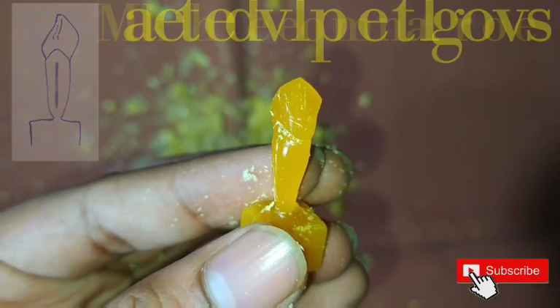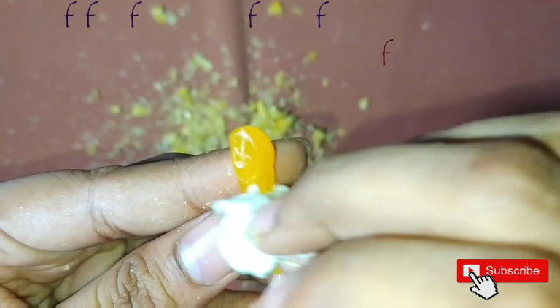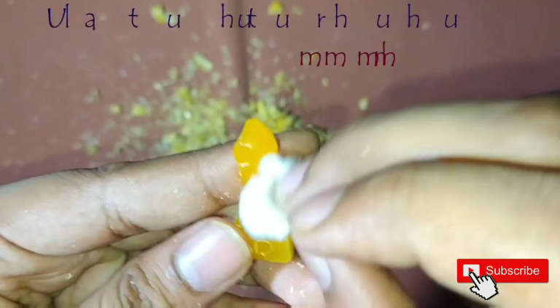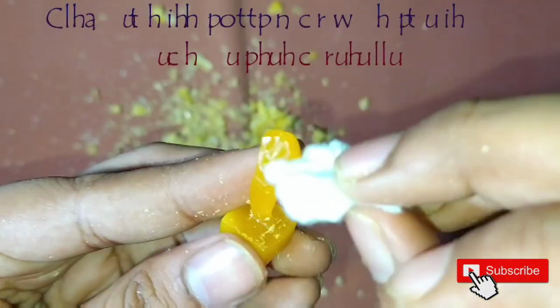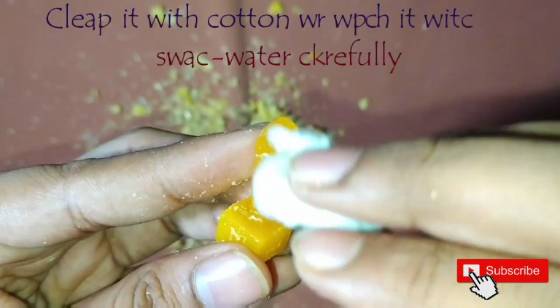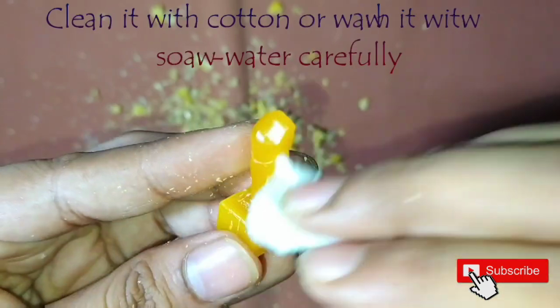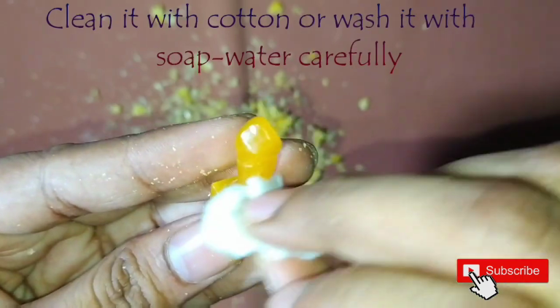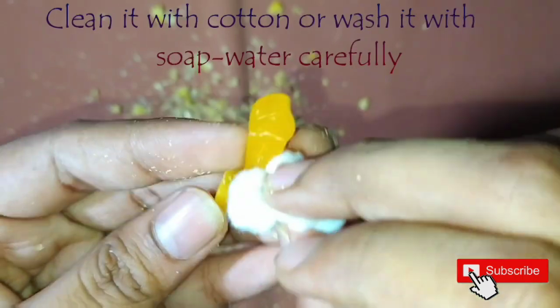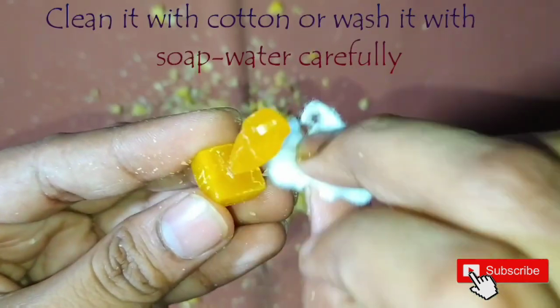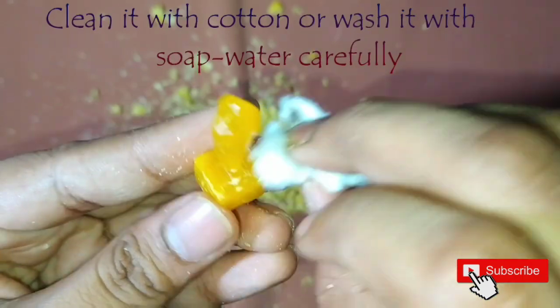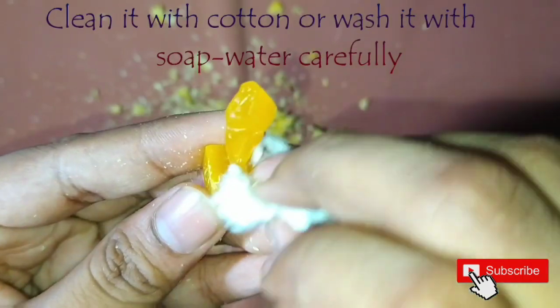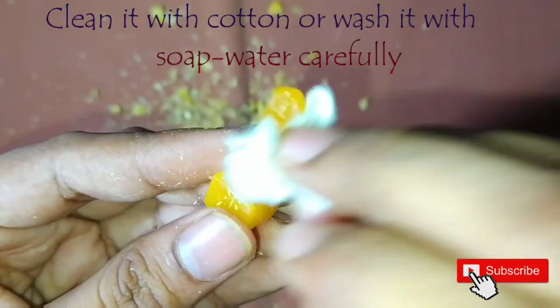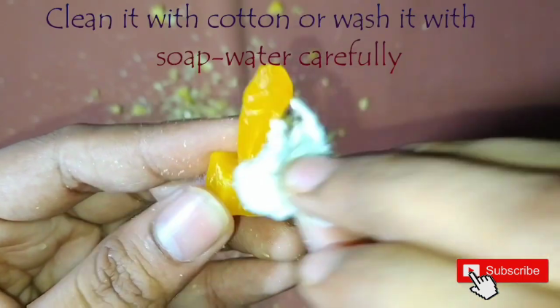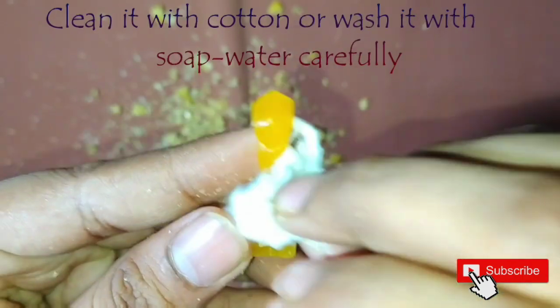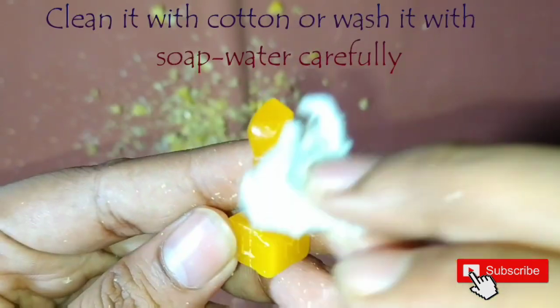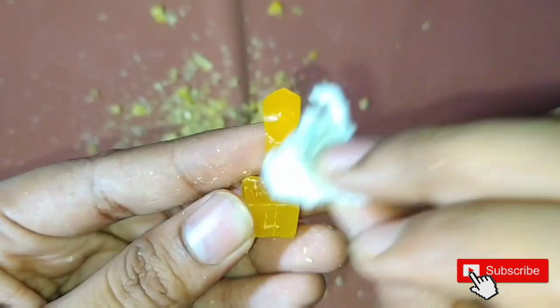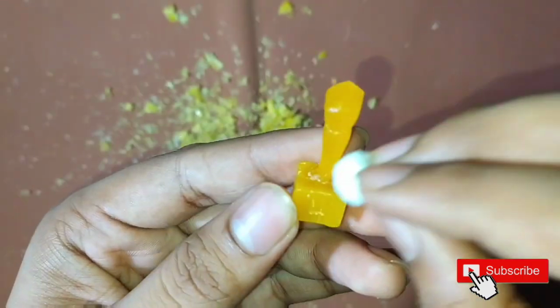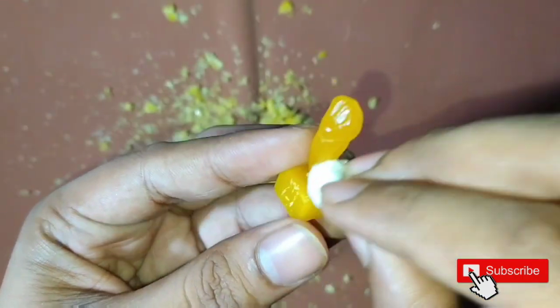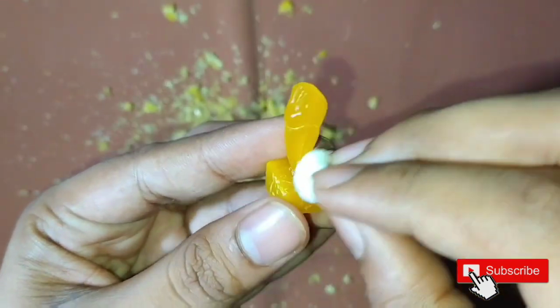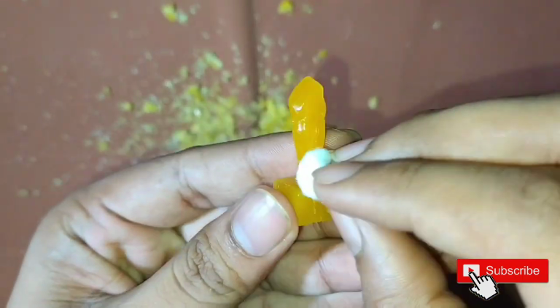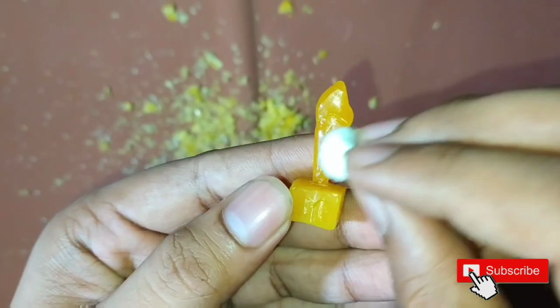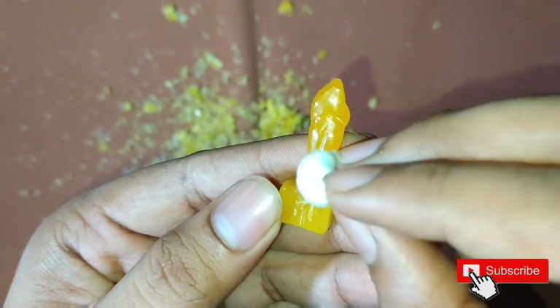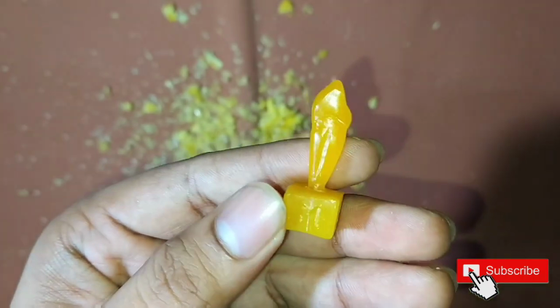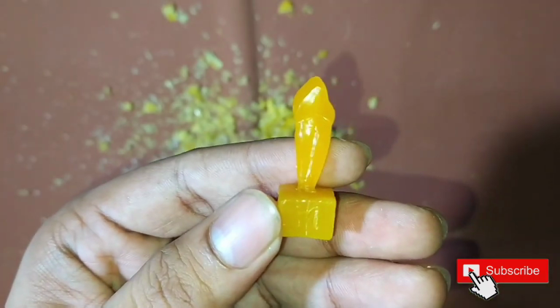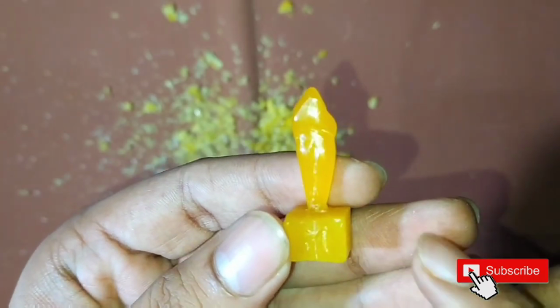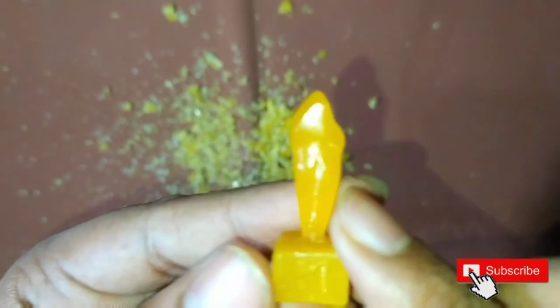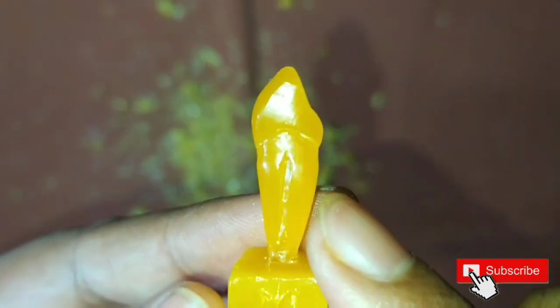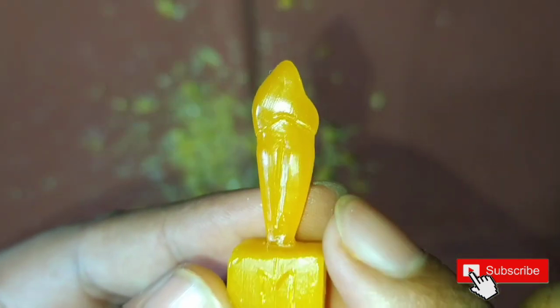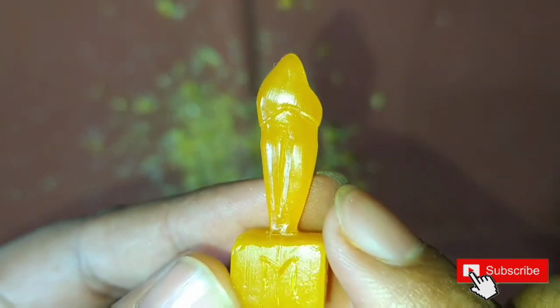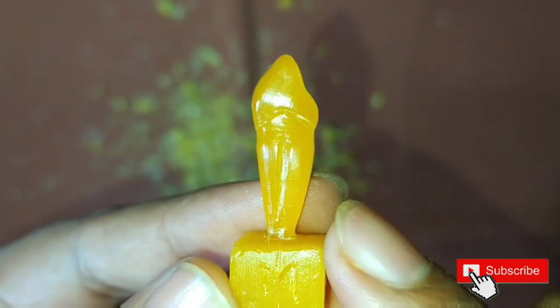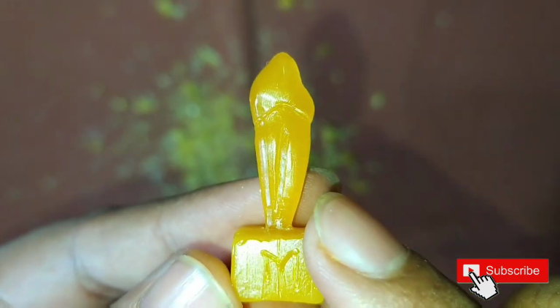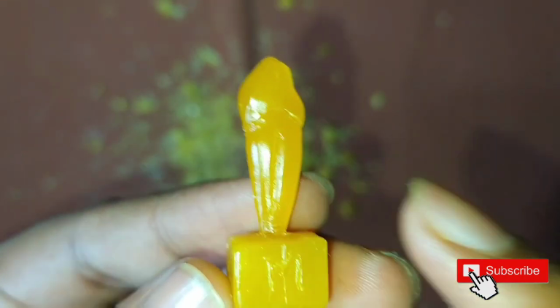Now start cleaning the surface of the tooth with the help of cotton, or you can simply give it a soap water wash — but be careful while doing so.